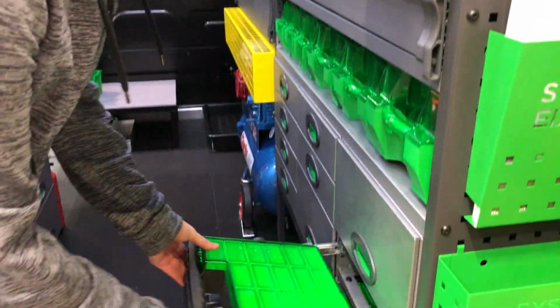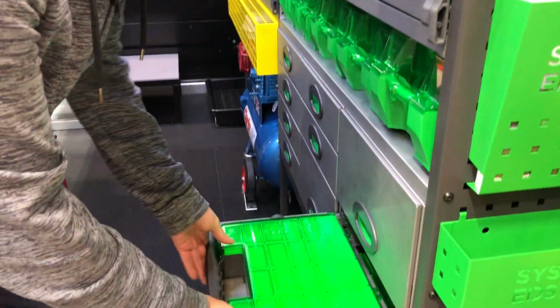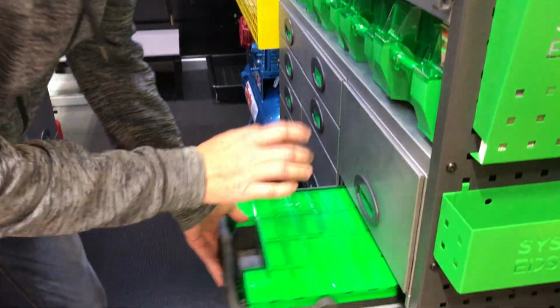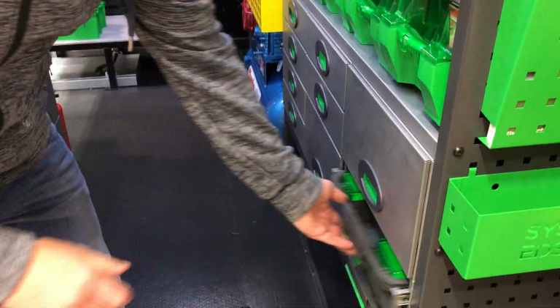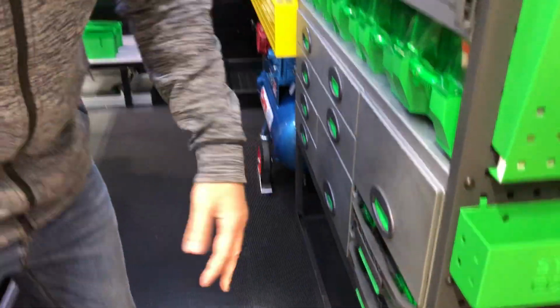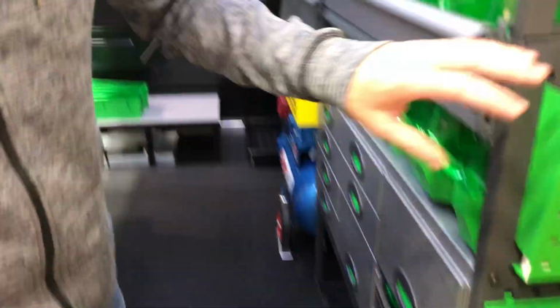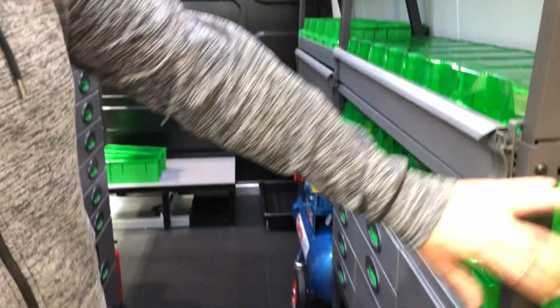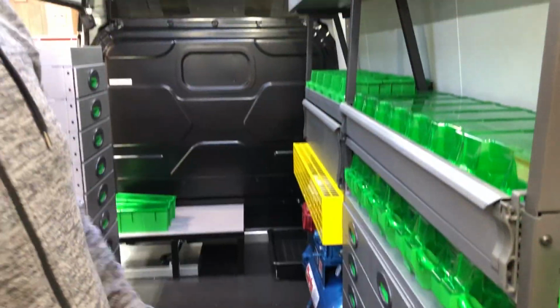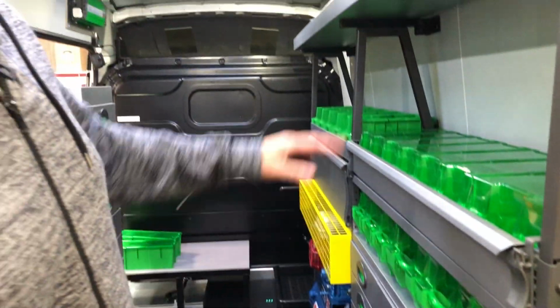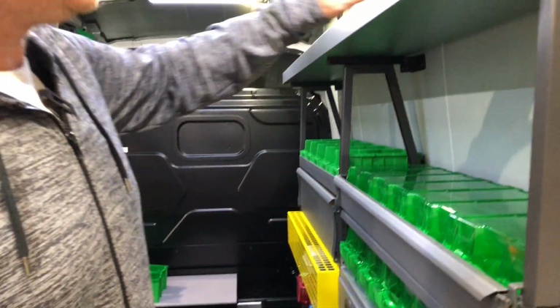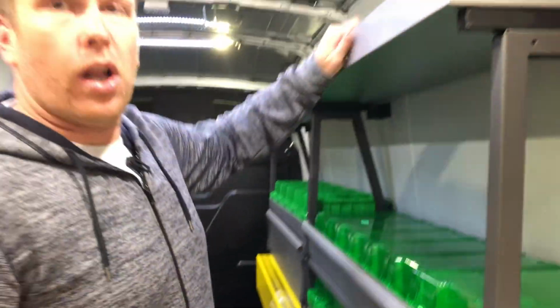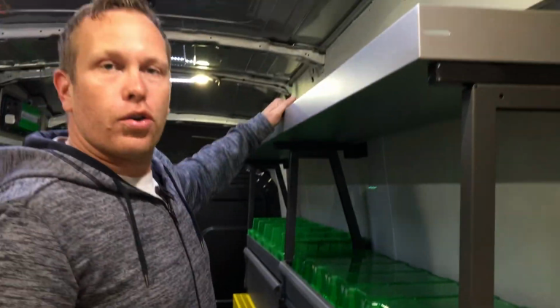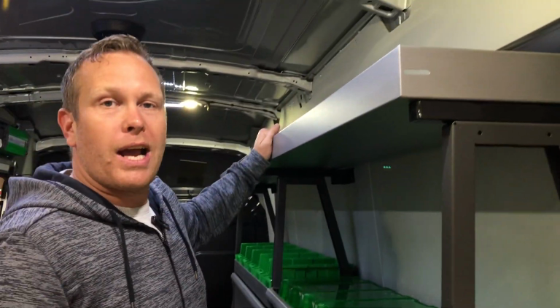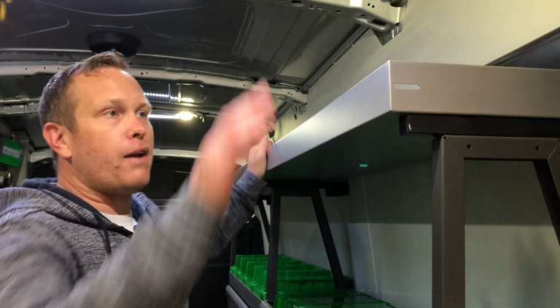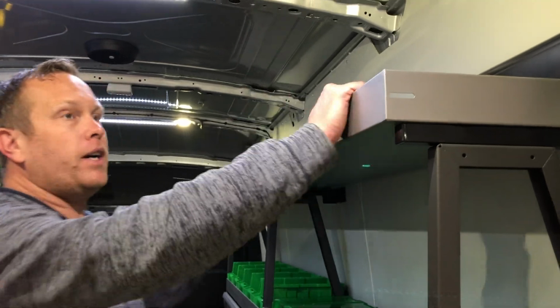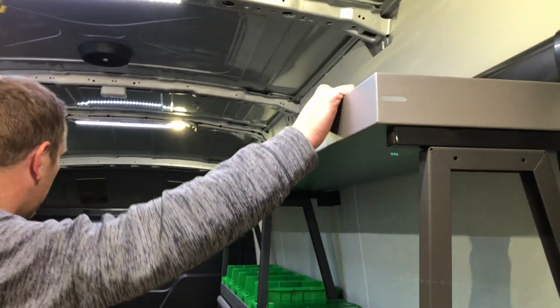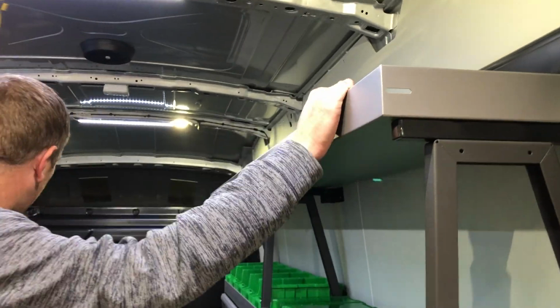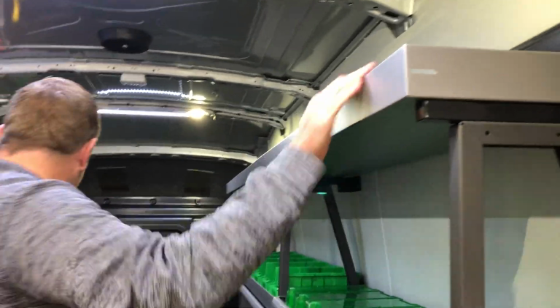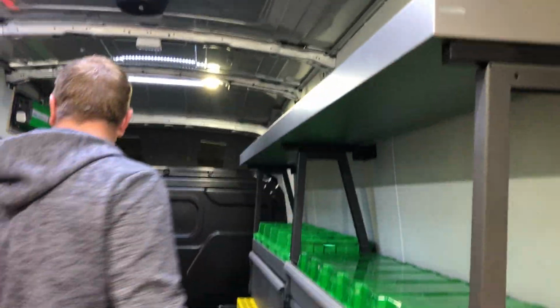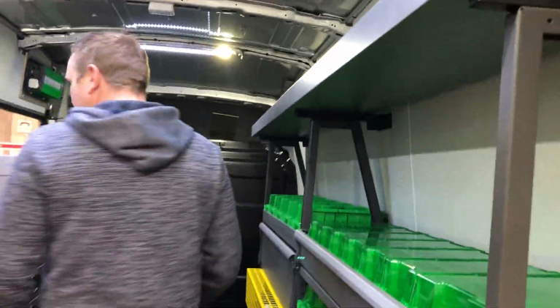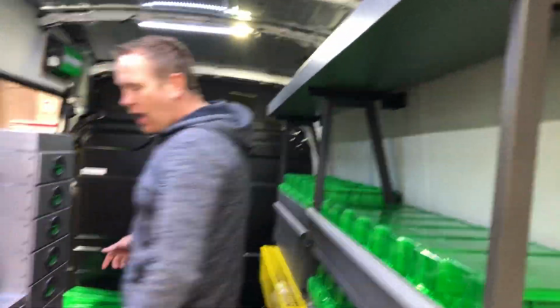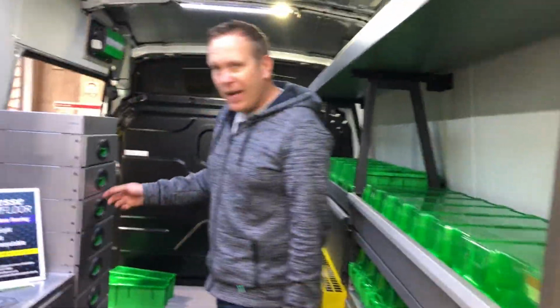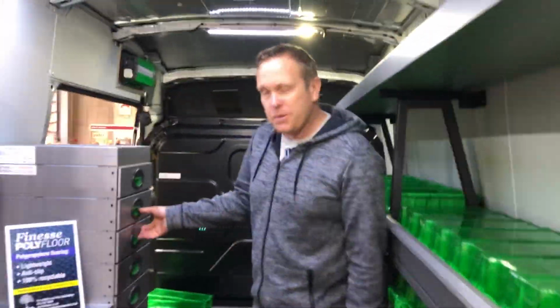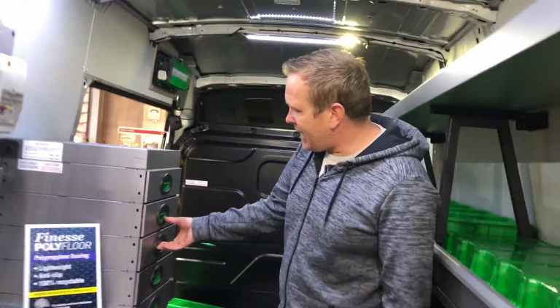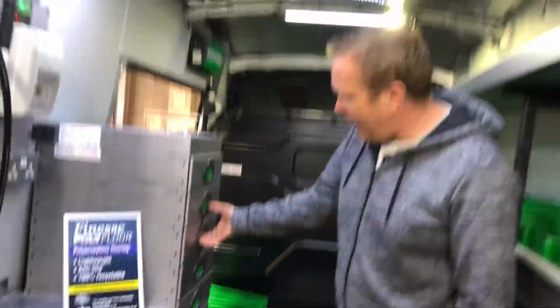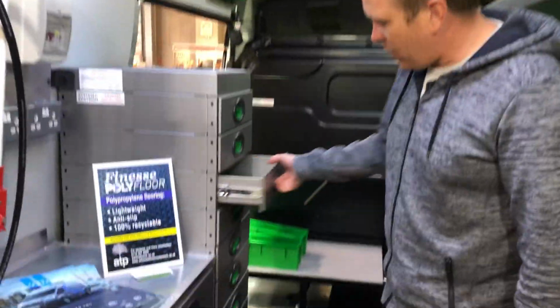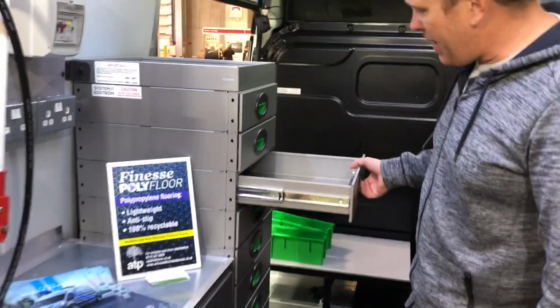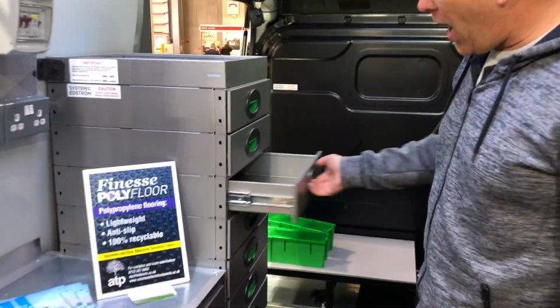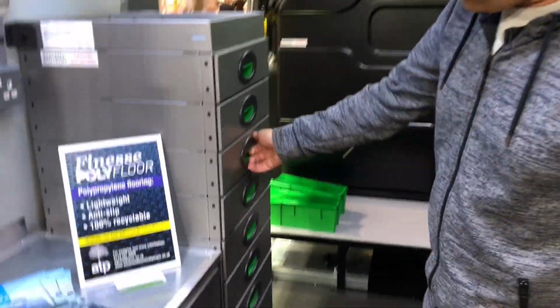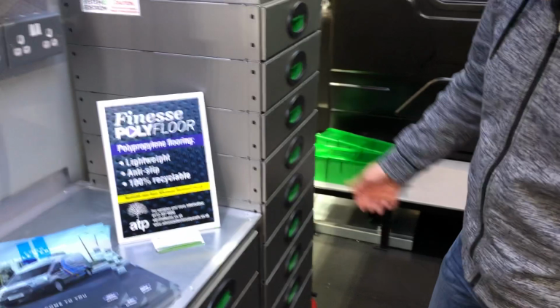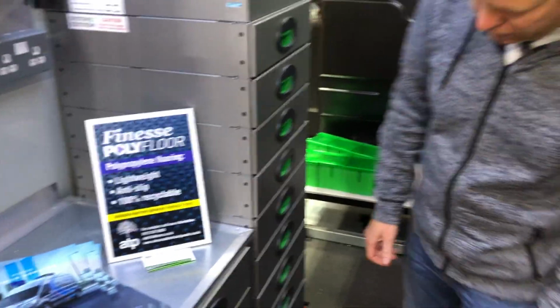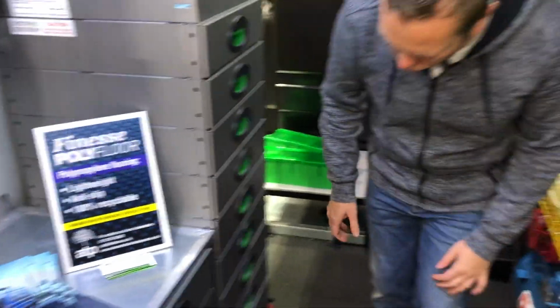So you've got drawers, you've got cases, you've got pockets. We've got a long tray up here for longer parts and fittings, and in this particular van there's also a giant stack of drawers.